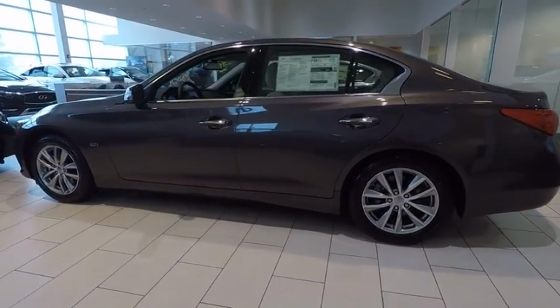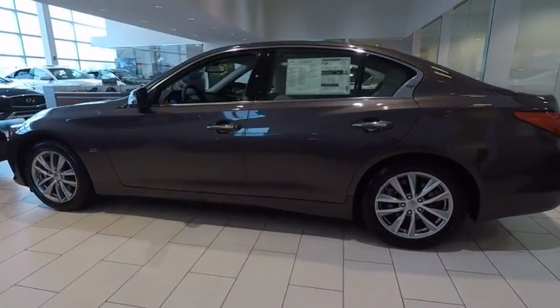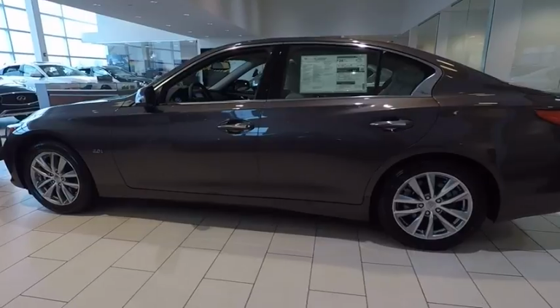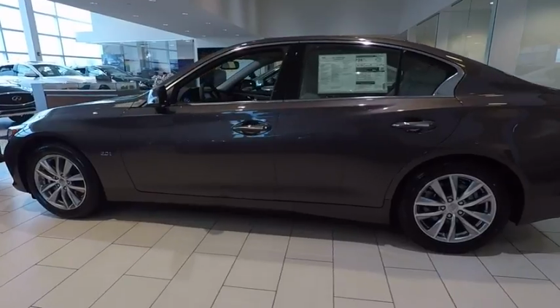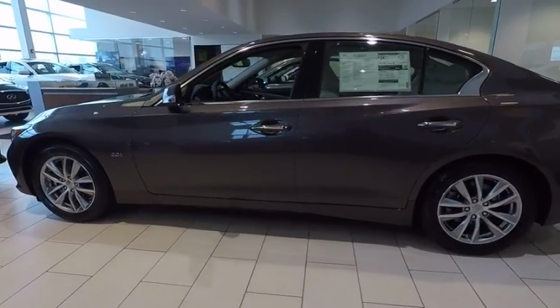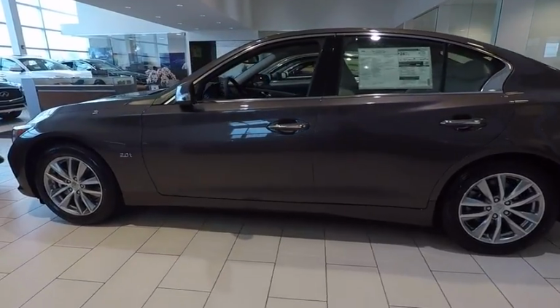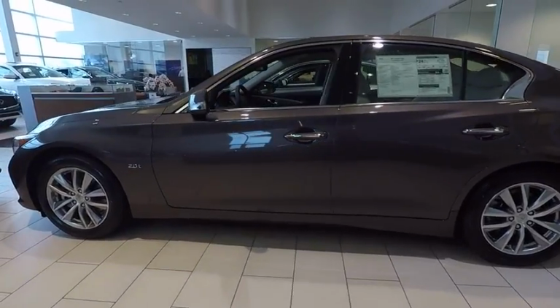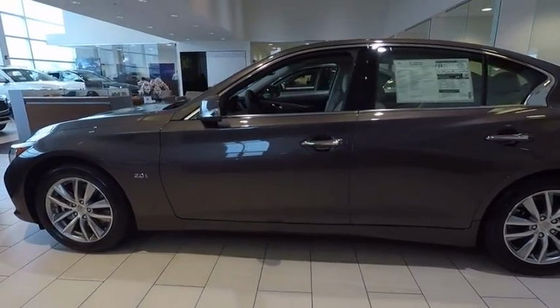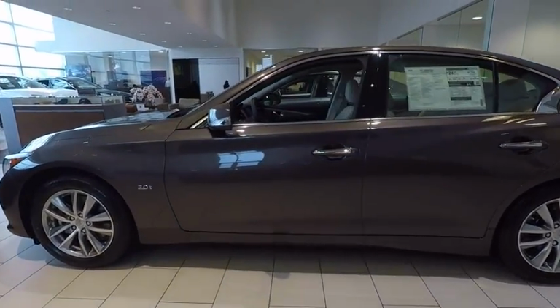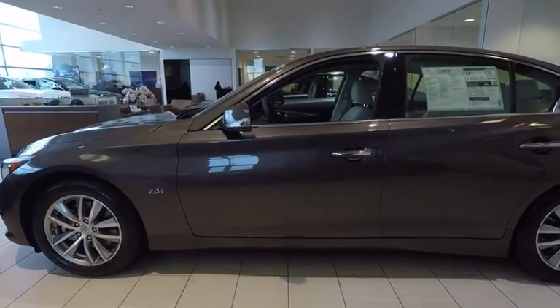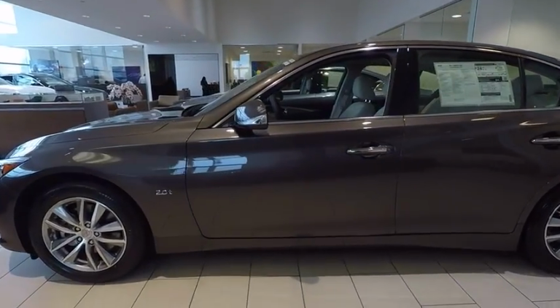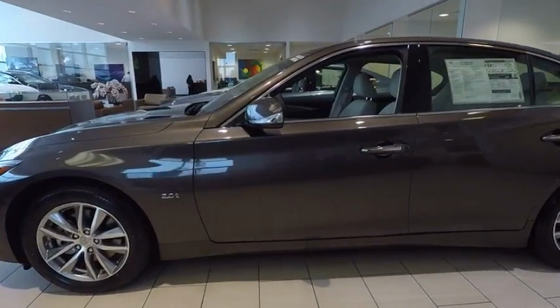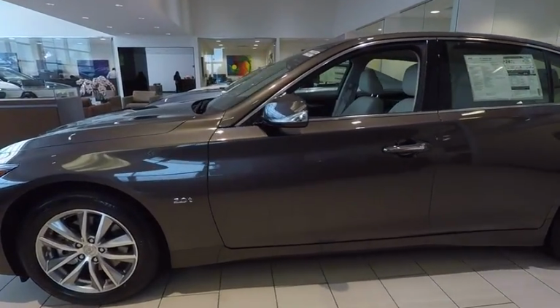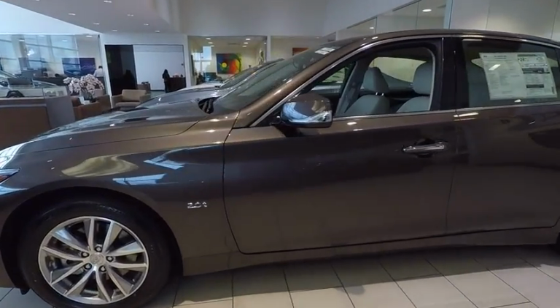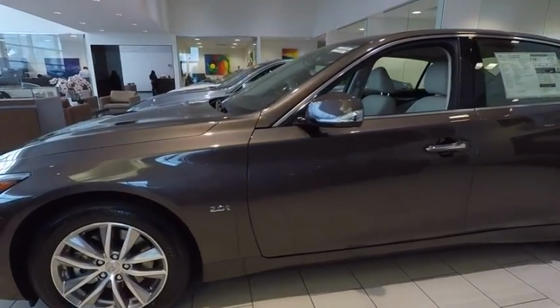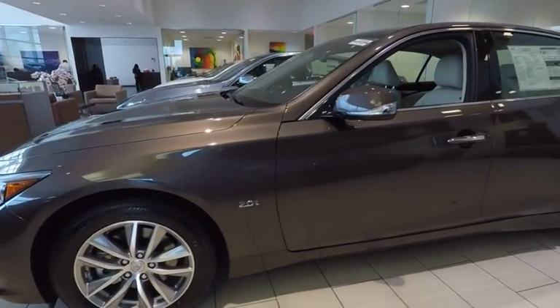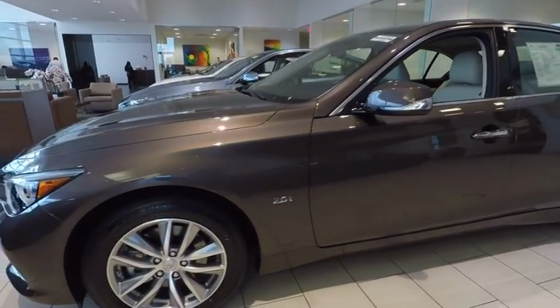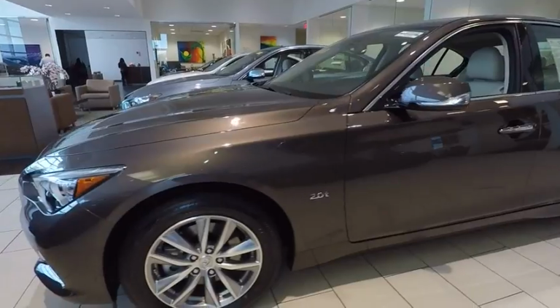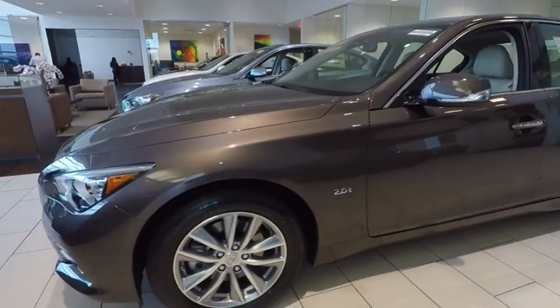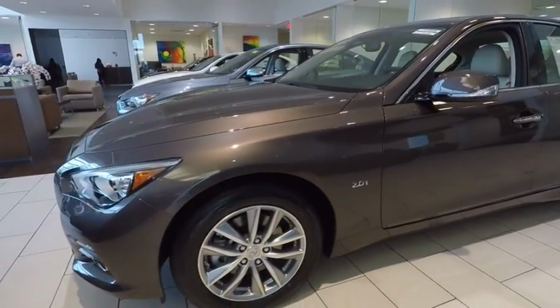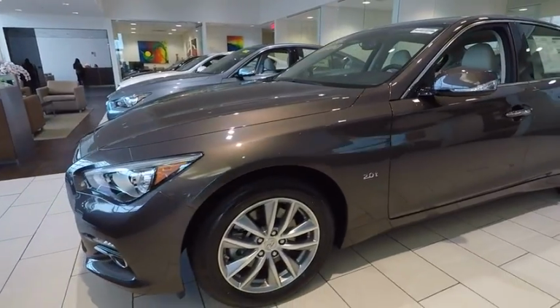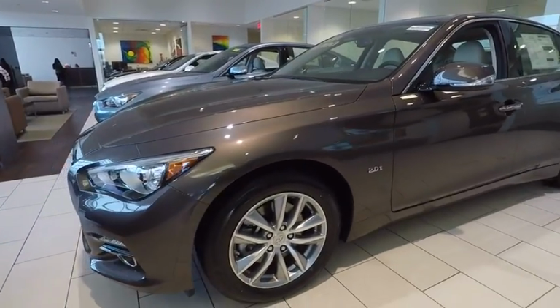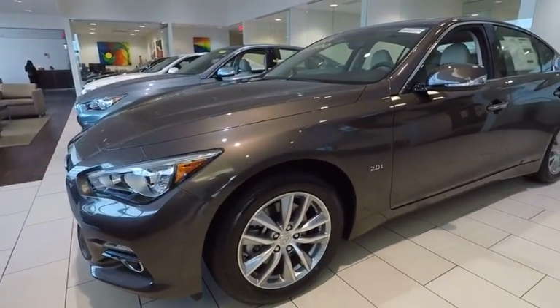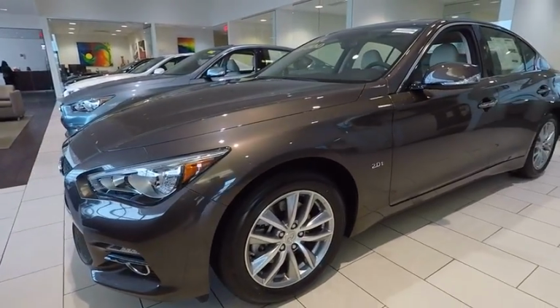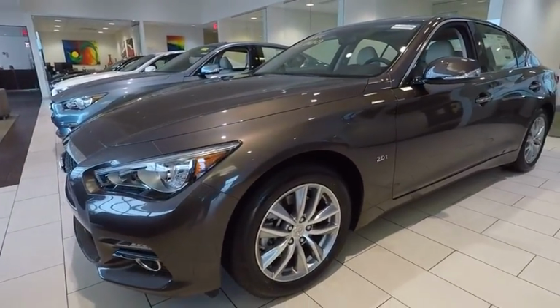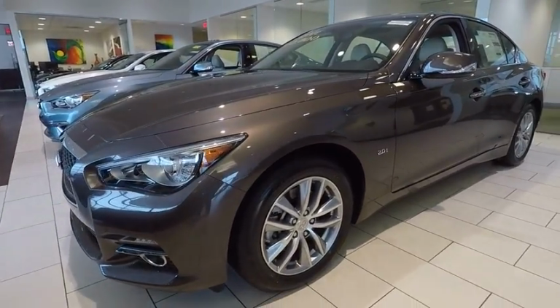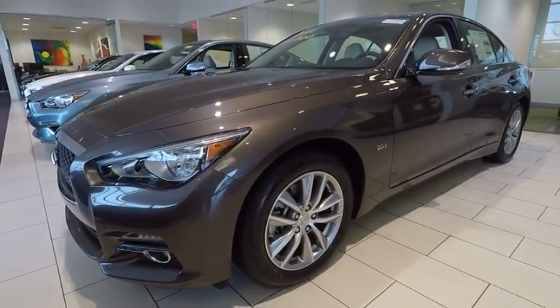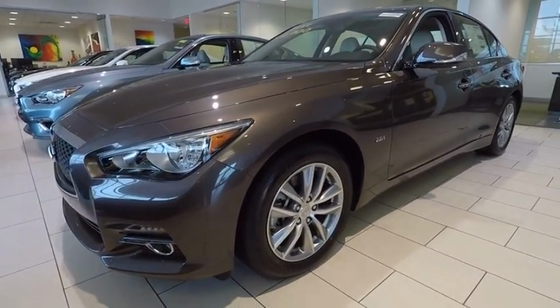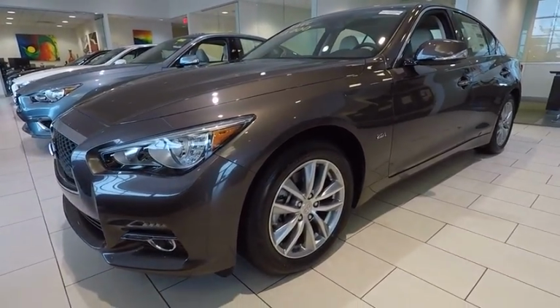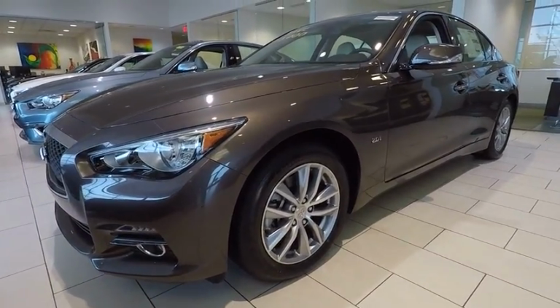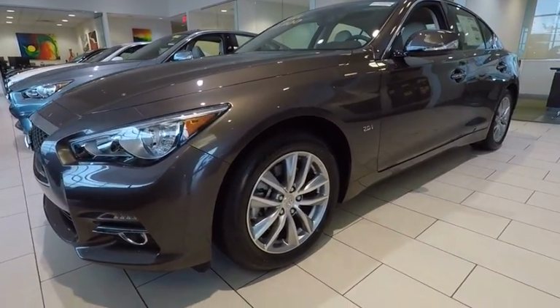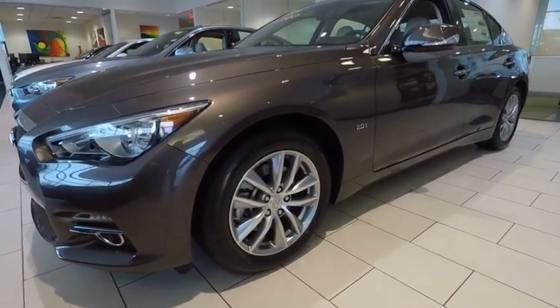This vehicle has less than 100 miles. Here are some of this vehicle's great options: power passenger seat, traction control, dual airbags, leather wrapped steering wheel, air conditioning.